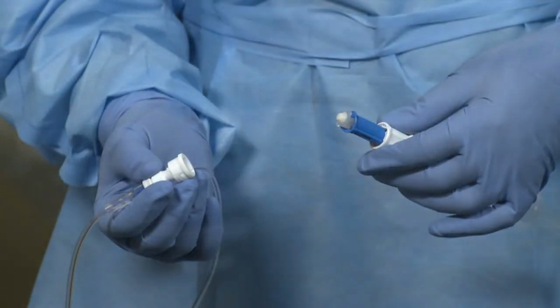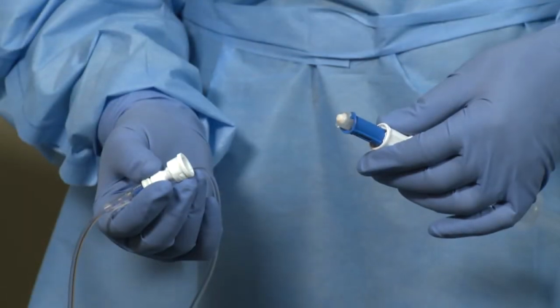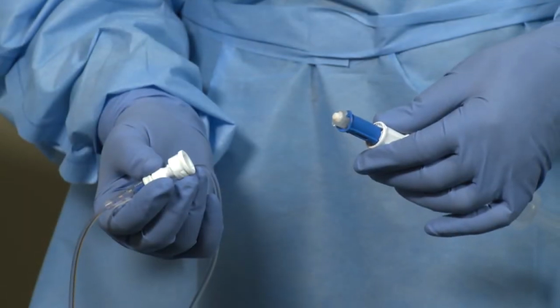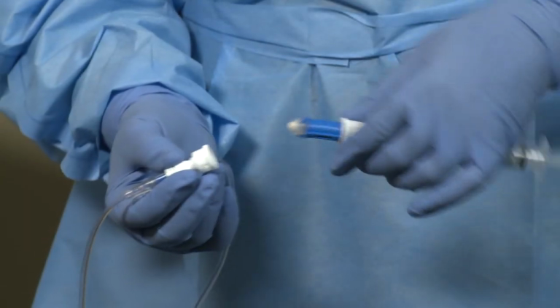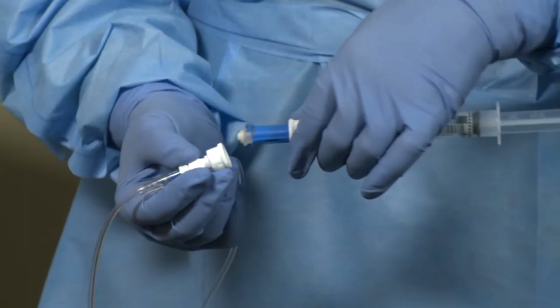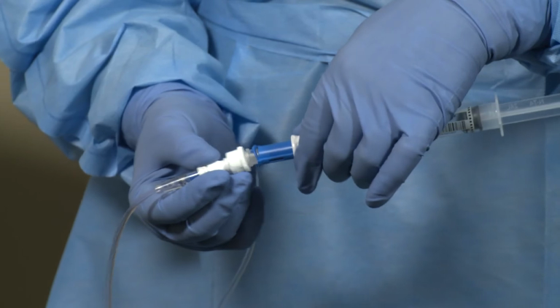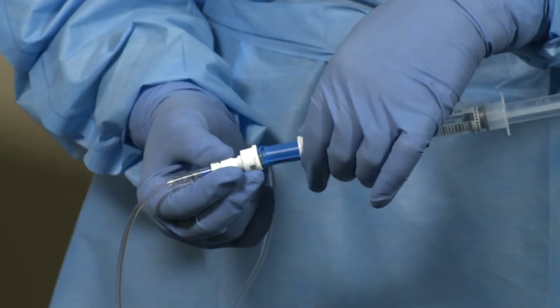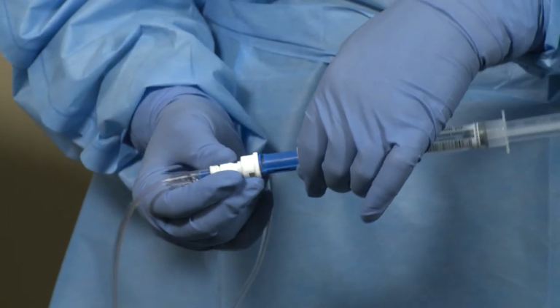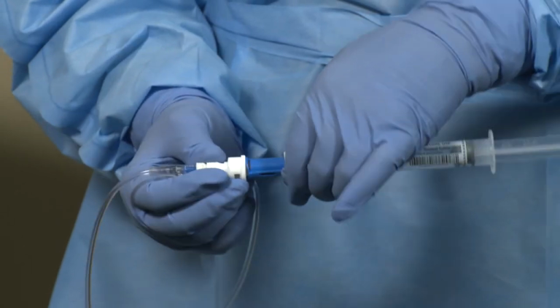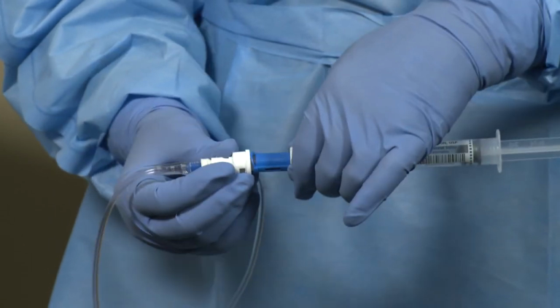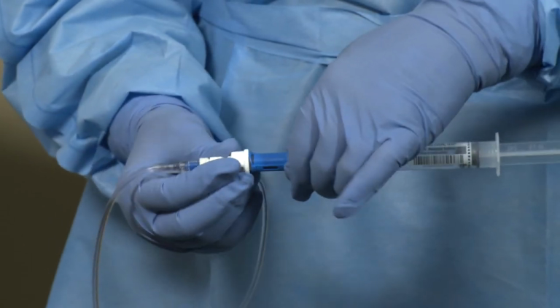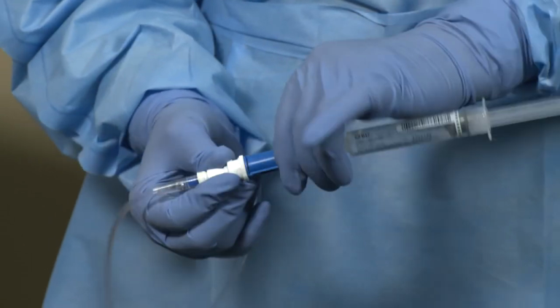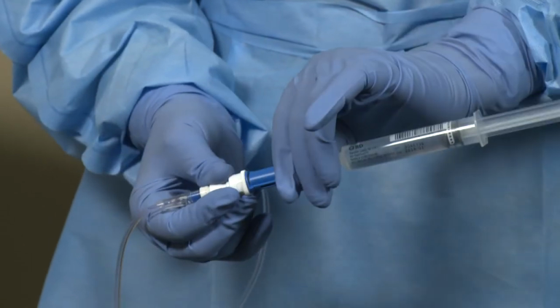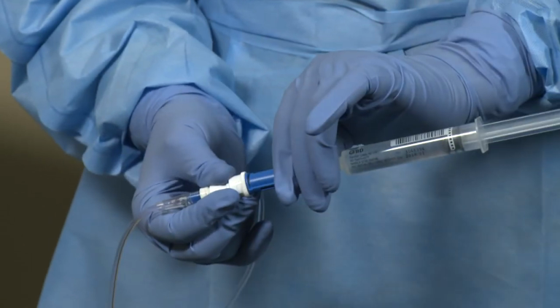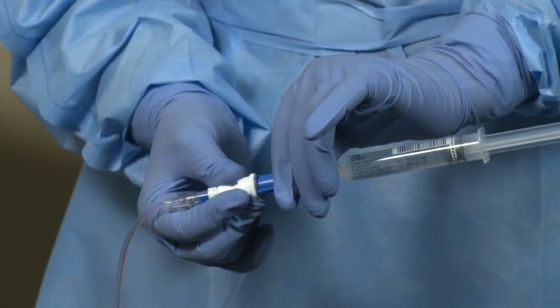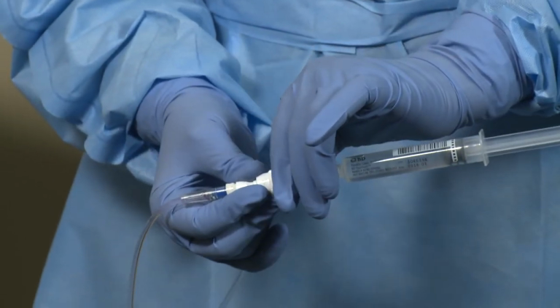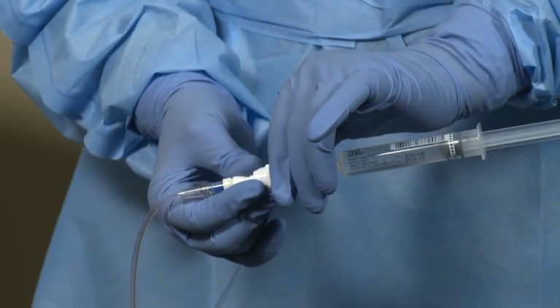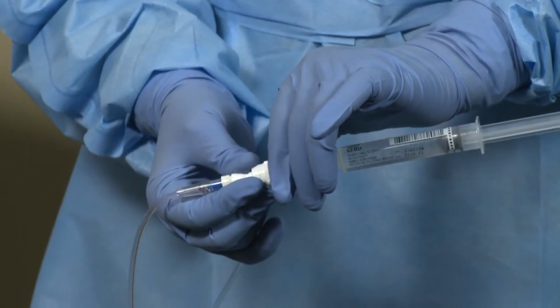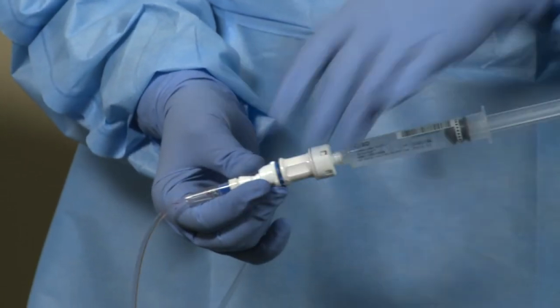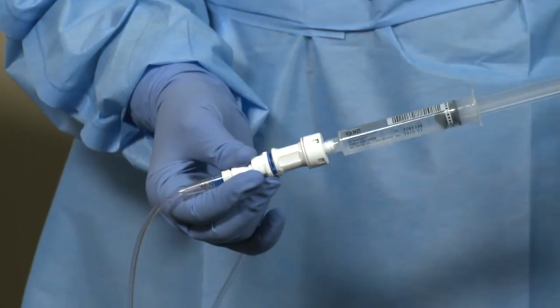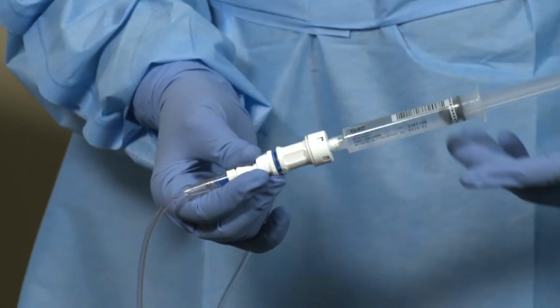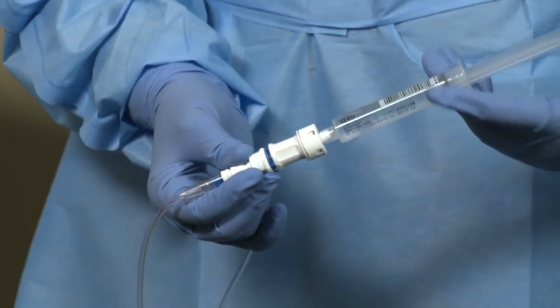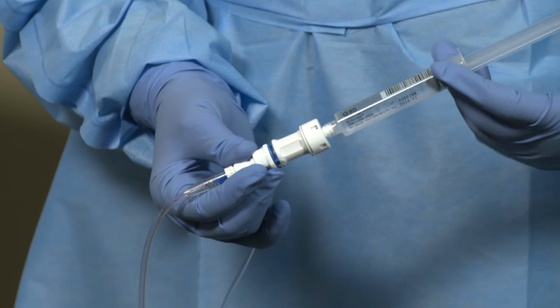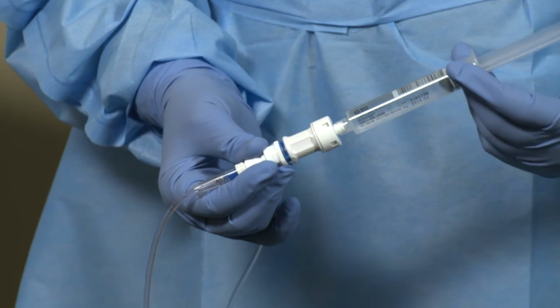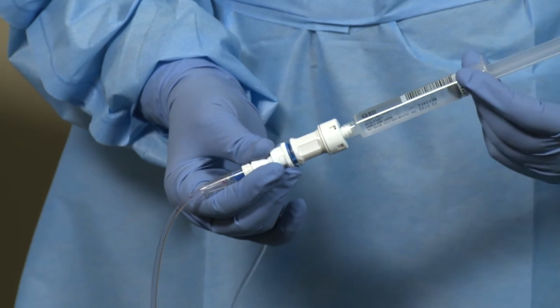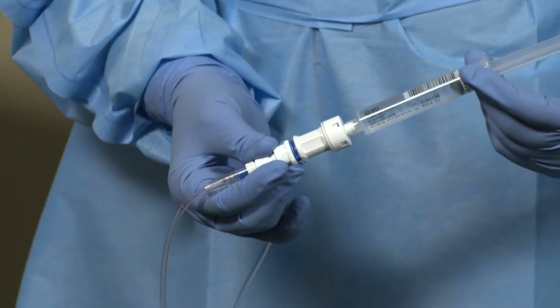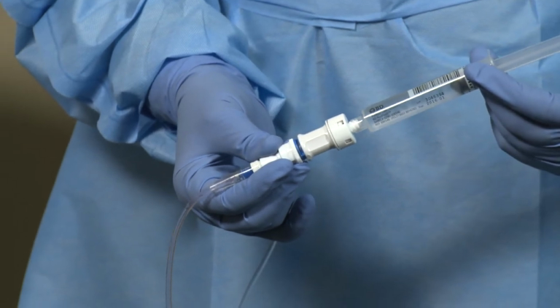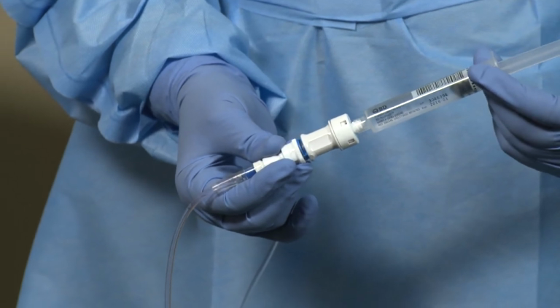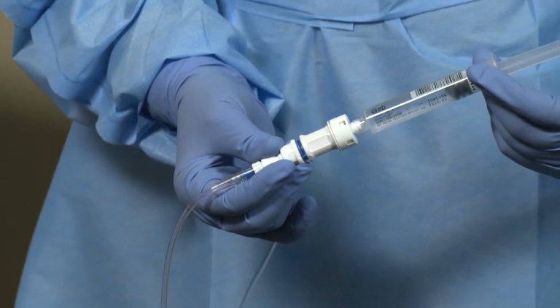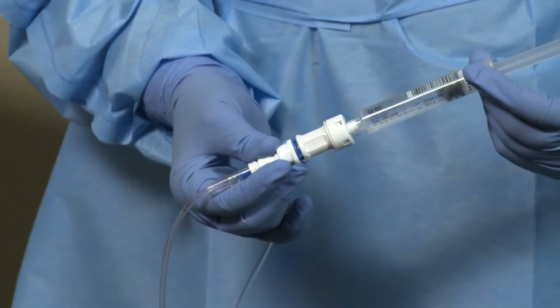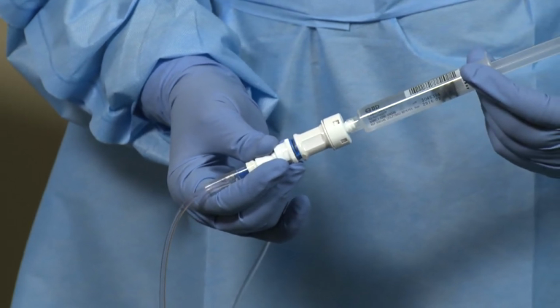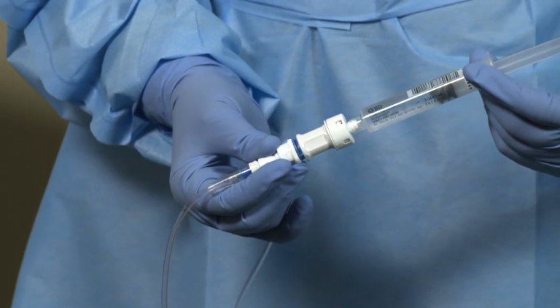Engage the syringe unit to the BDFASIL connector on the IV line using the push-turn-push technique. Then flush according to your facility's protocol.